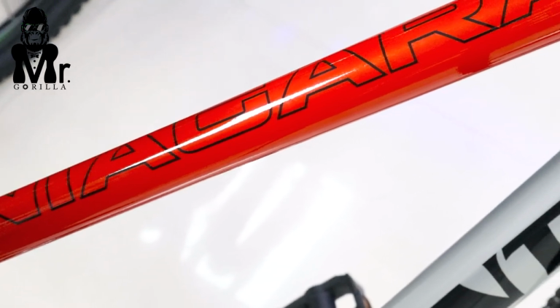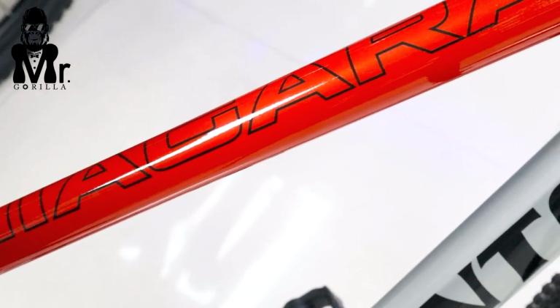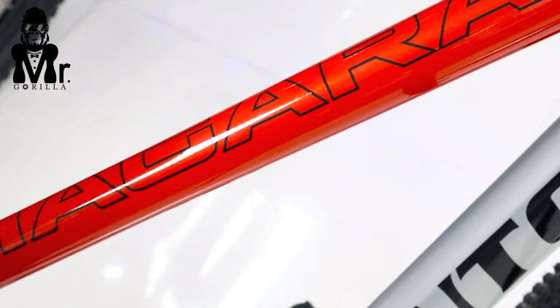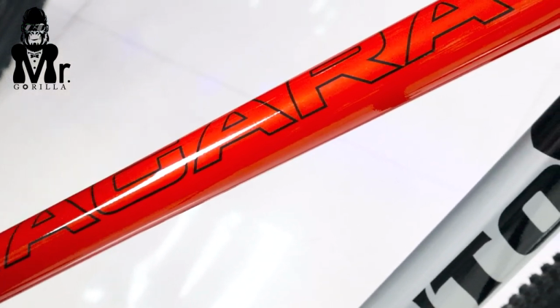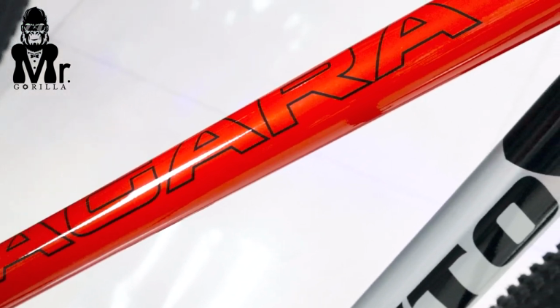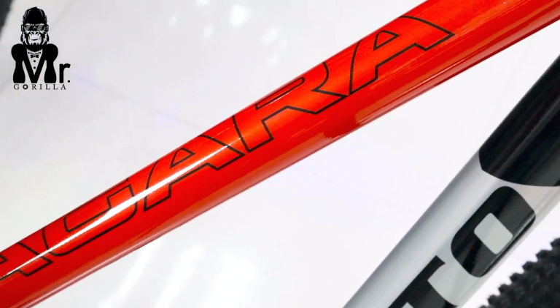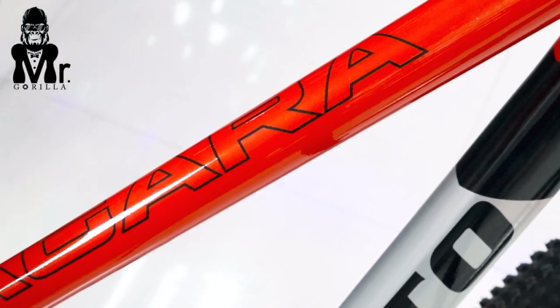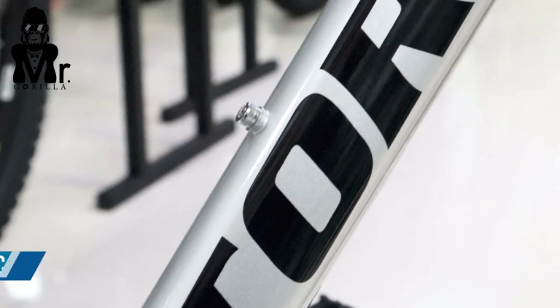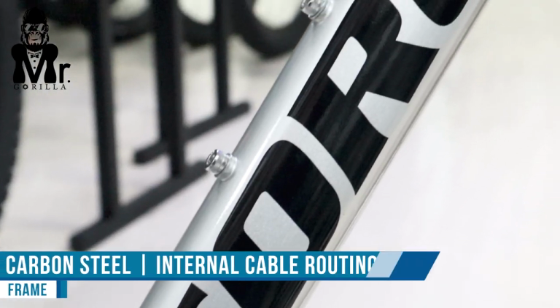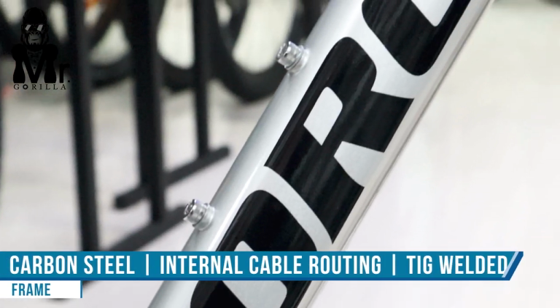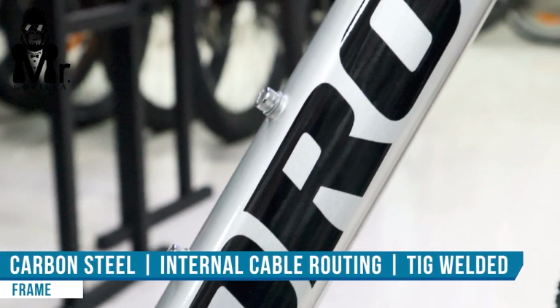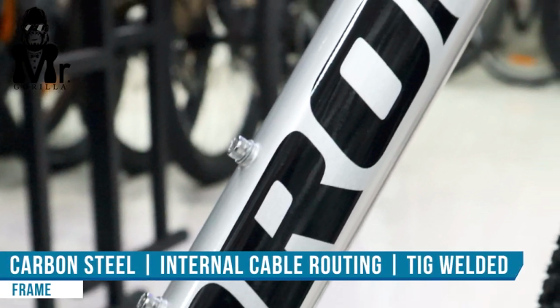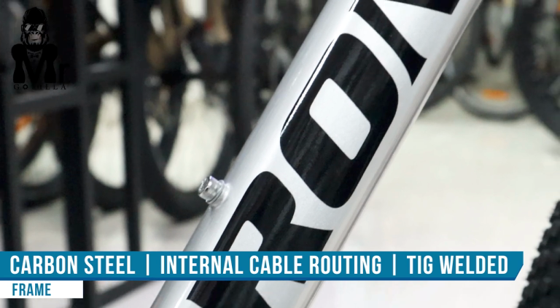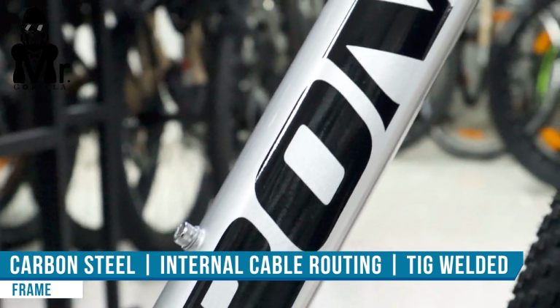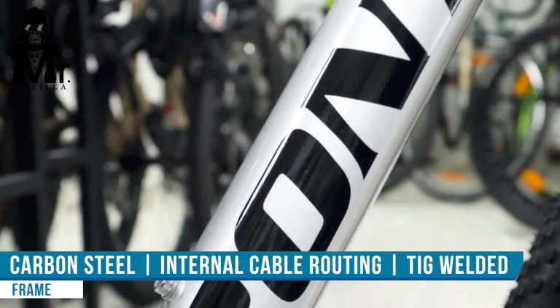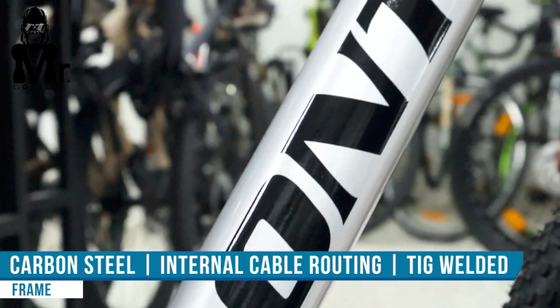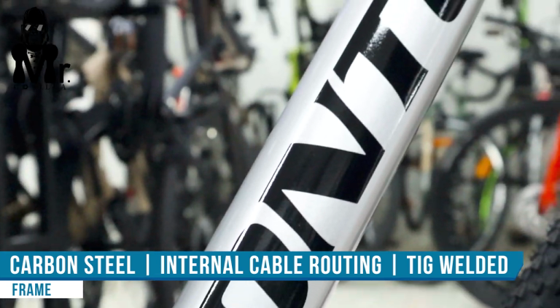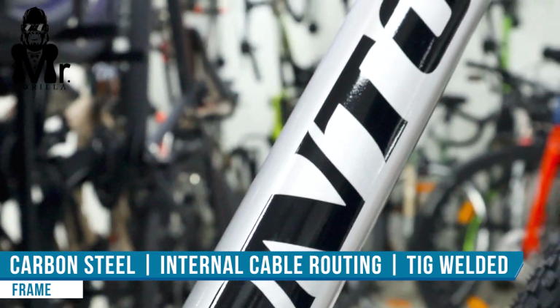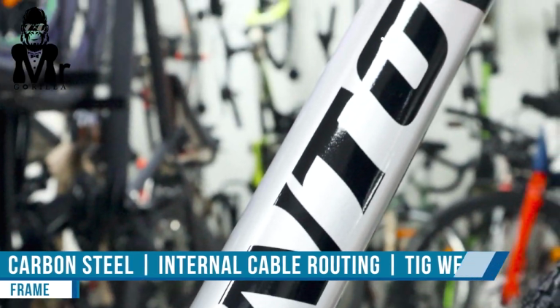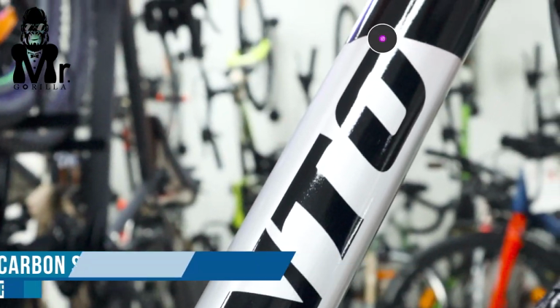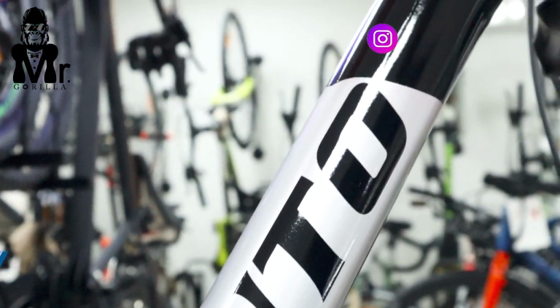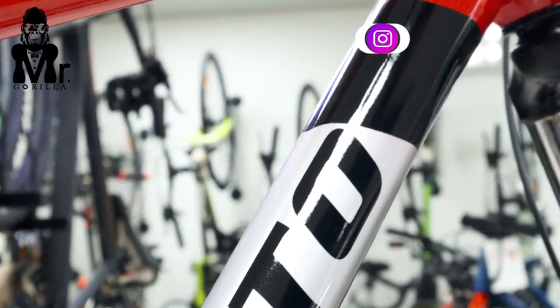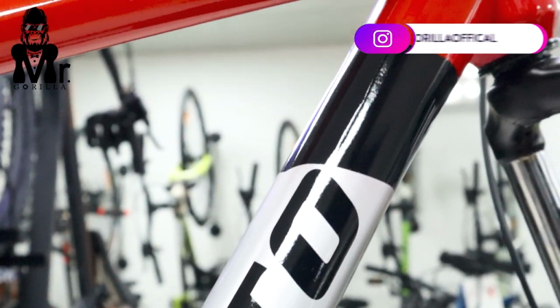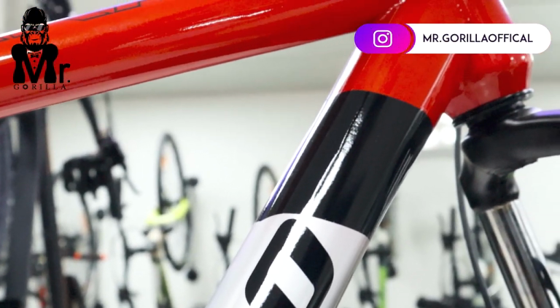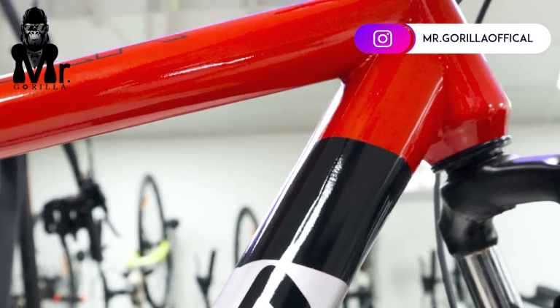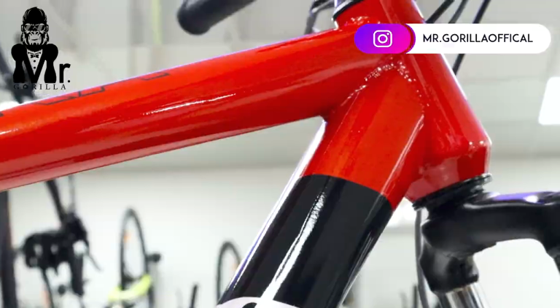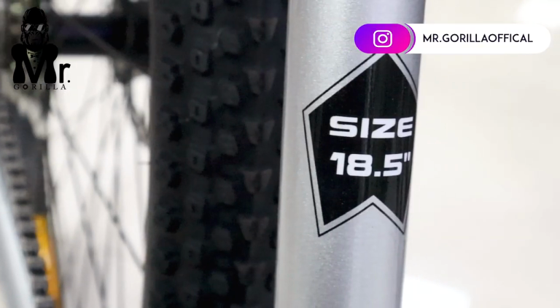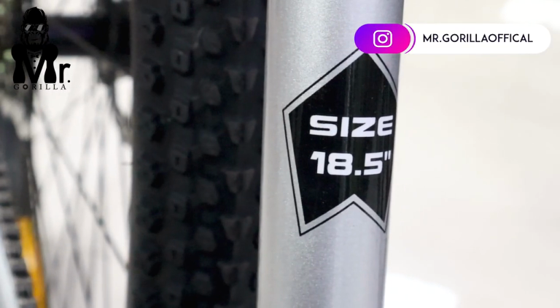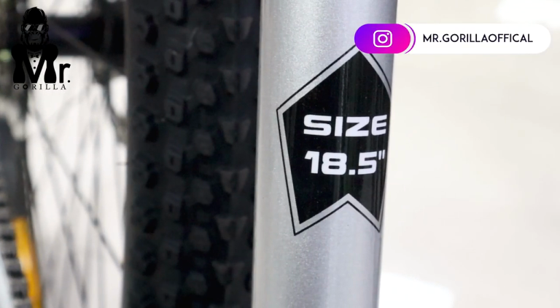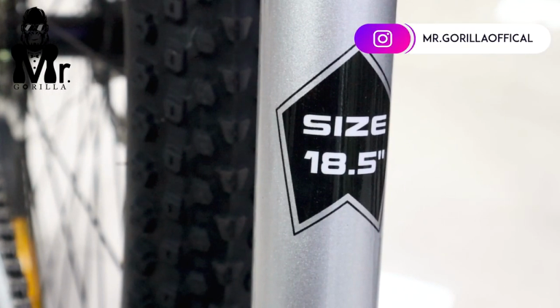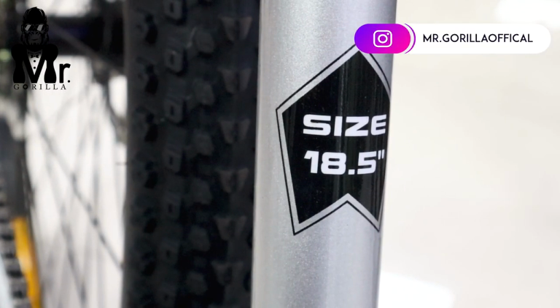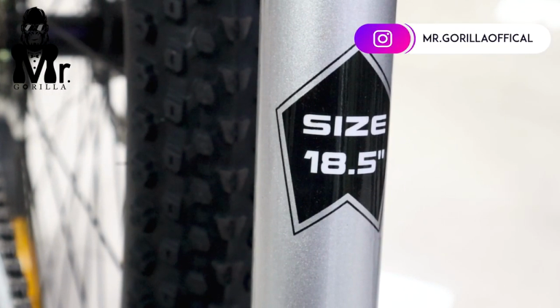Frame and waste quality is good quality. Carbon steel frame and internal cable routing. Wearing system and cable frame size is 18.5 inch frame size.